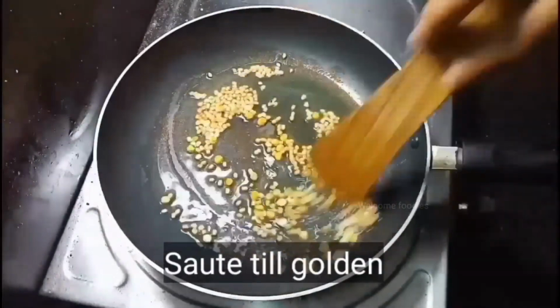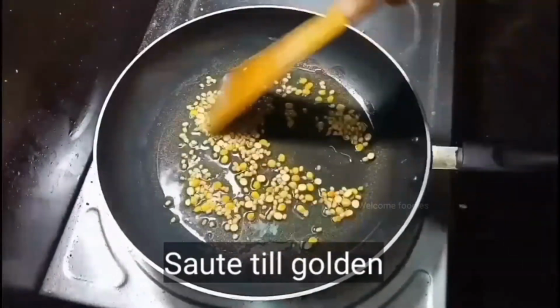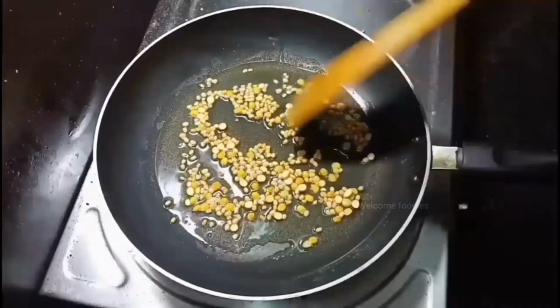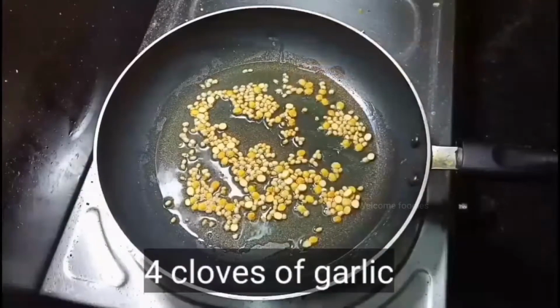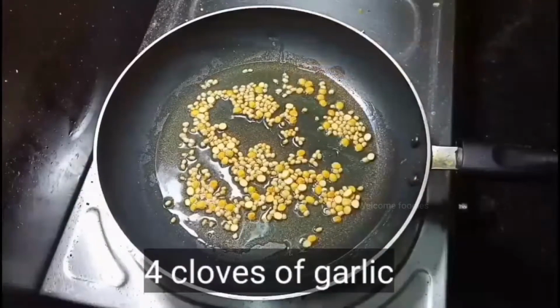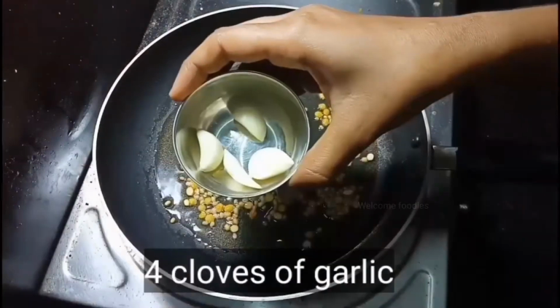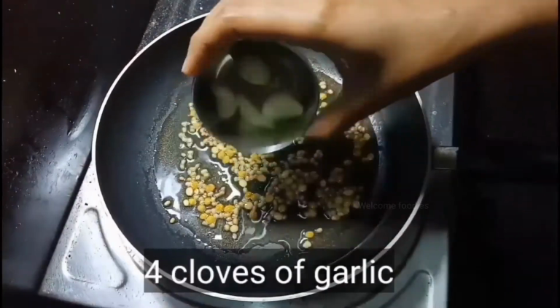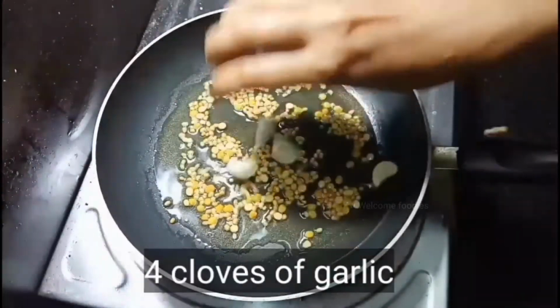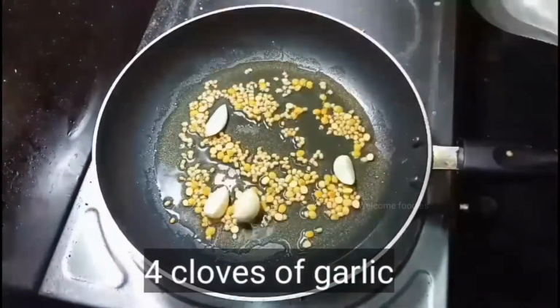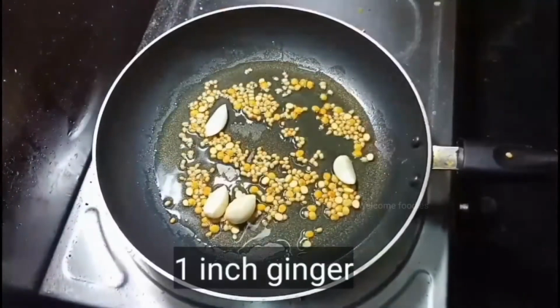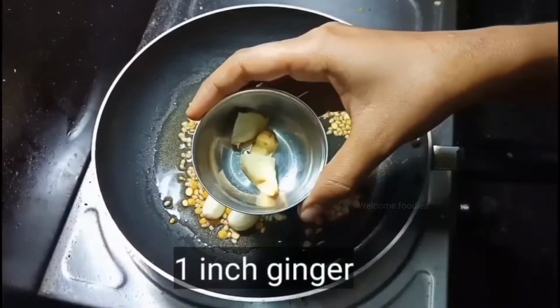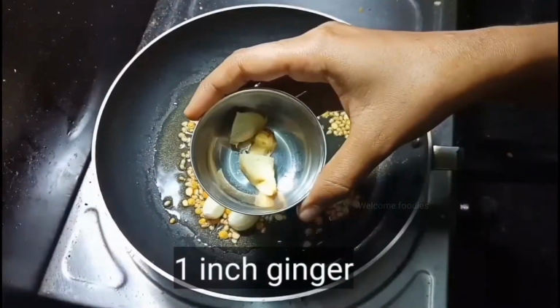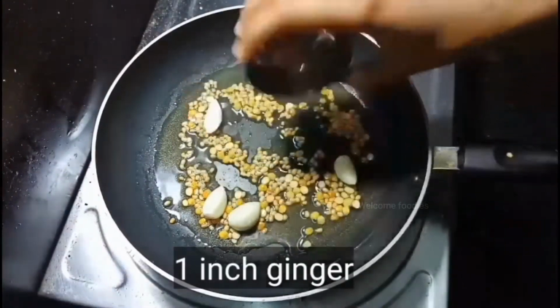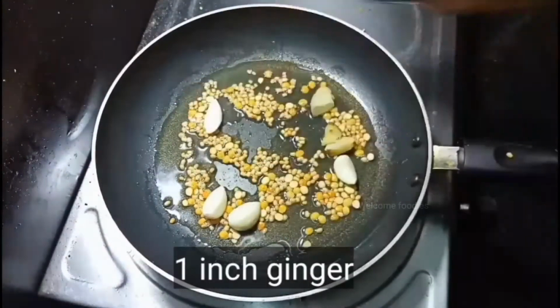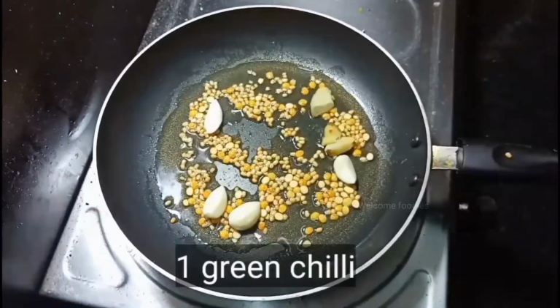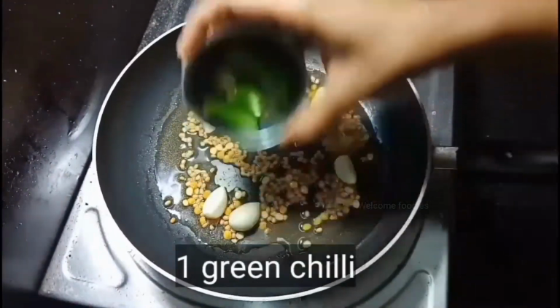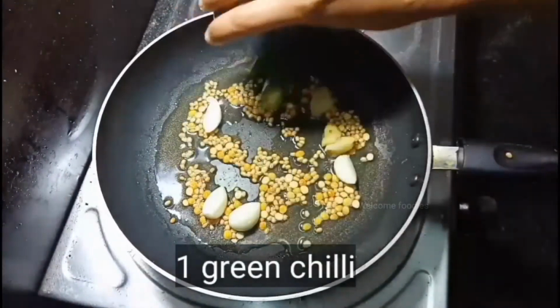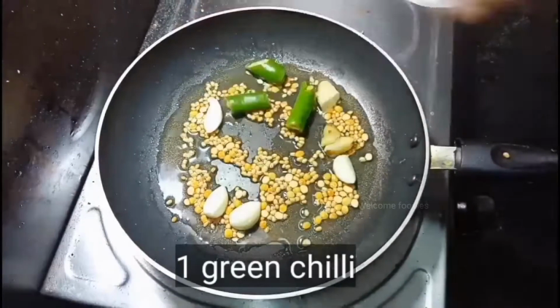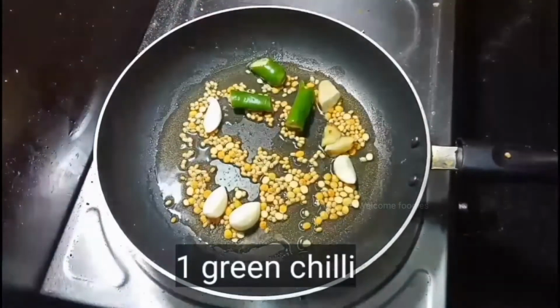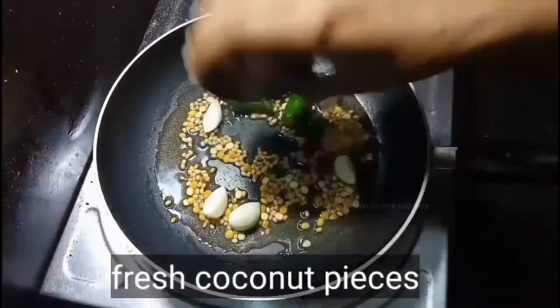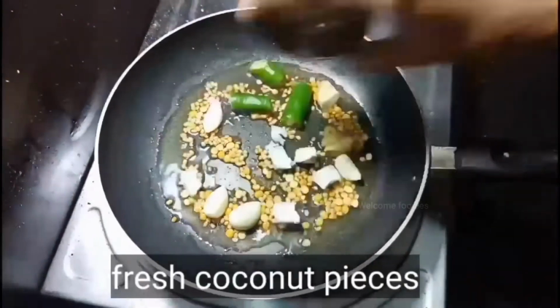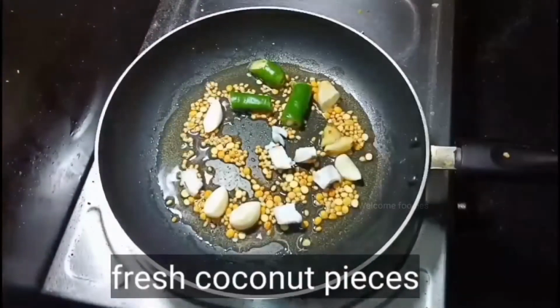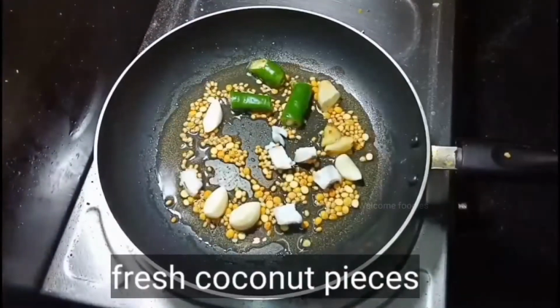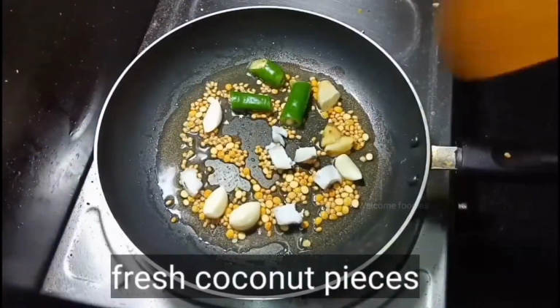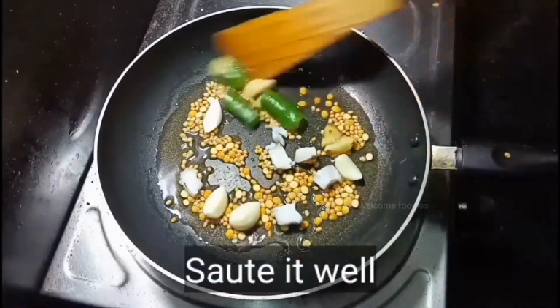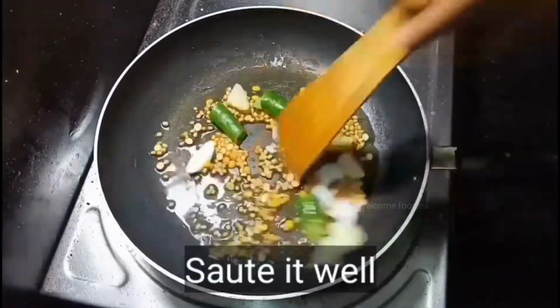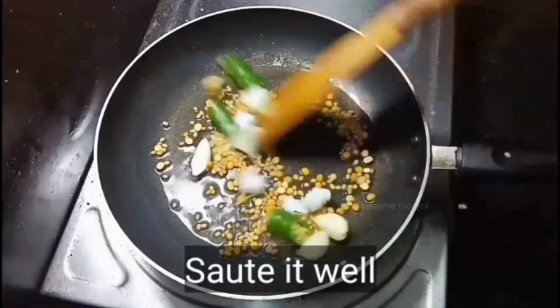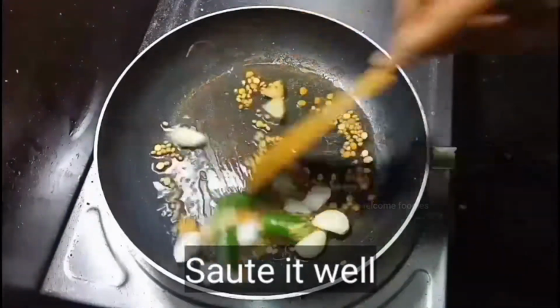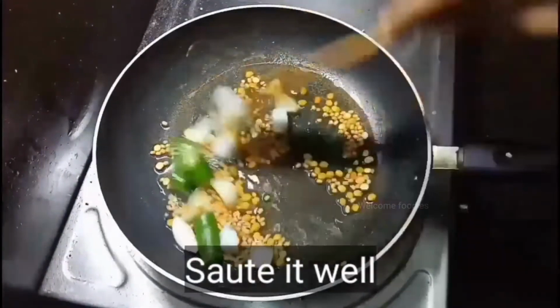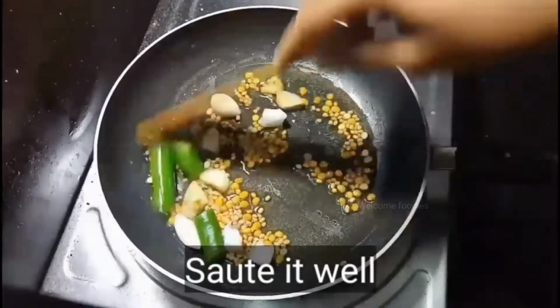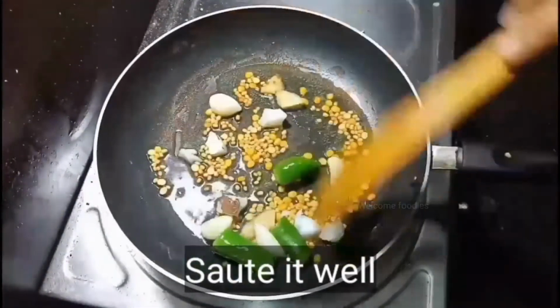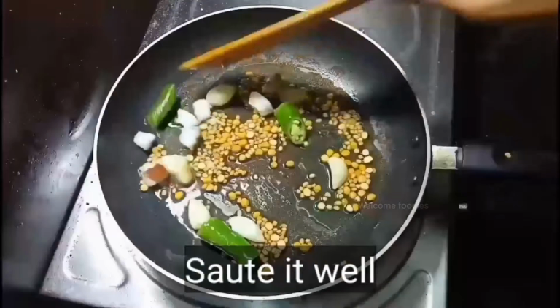Now add four to five cloves of garlic, turmeric, ginger, and one green chili. Add some fresh chopped coconut pieces and sauté it for a minute.